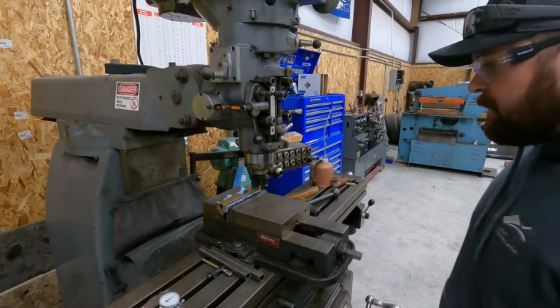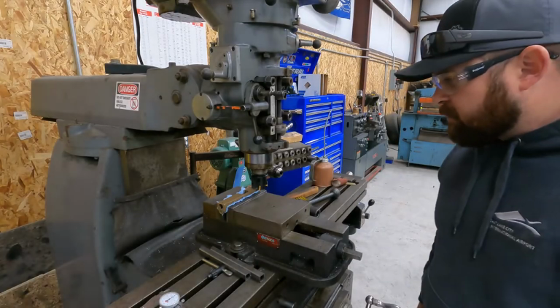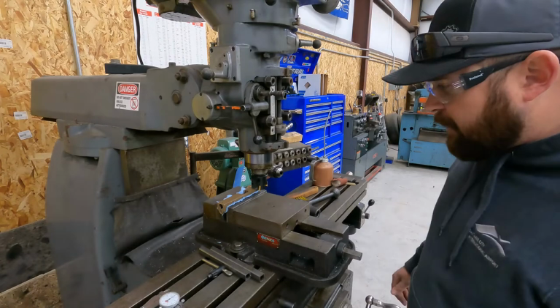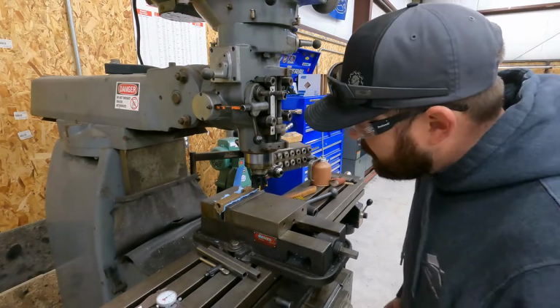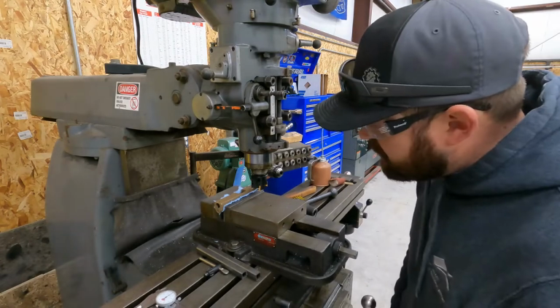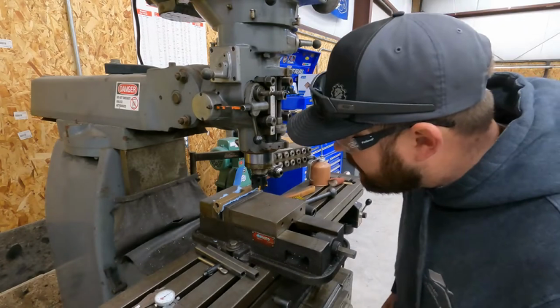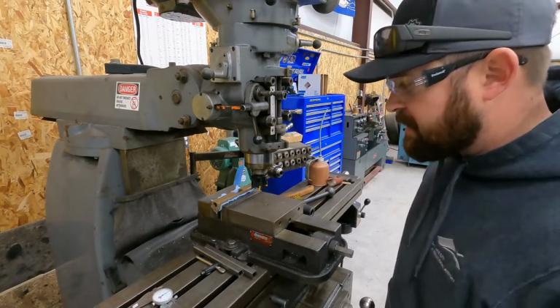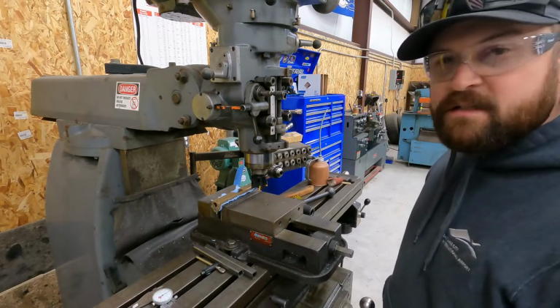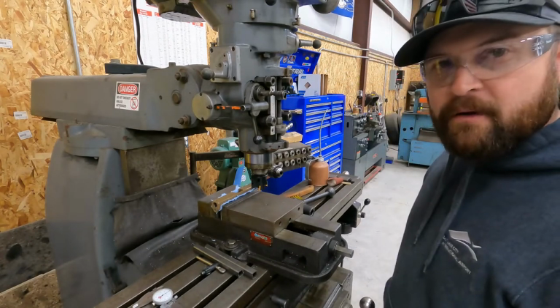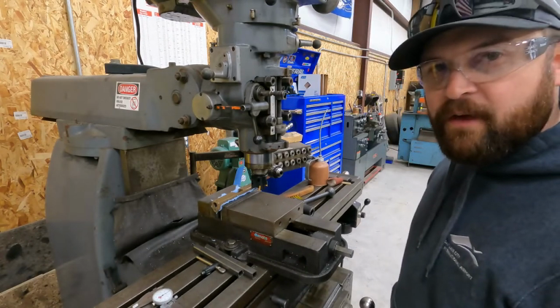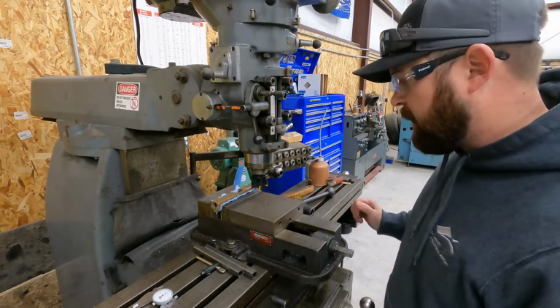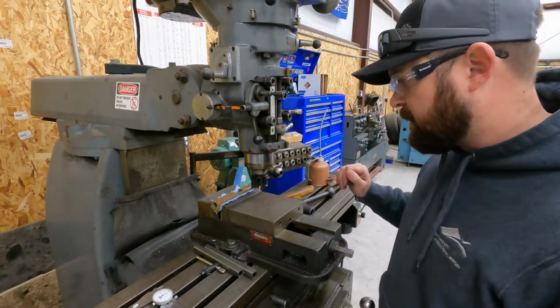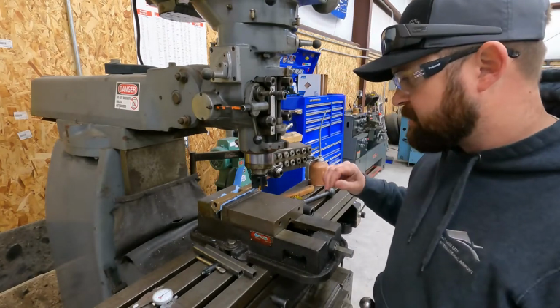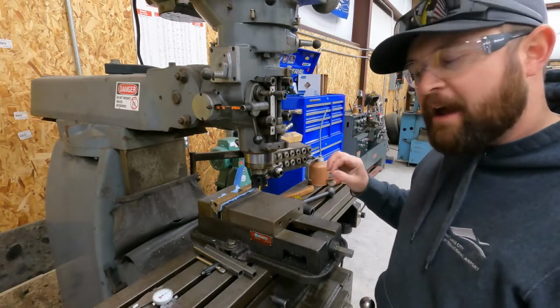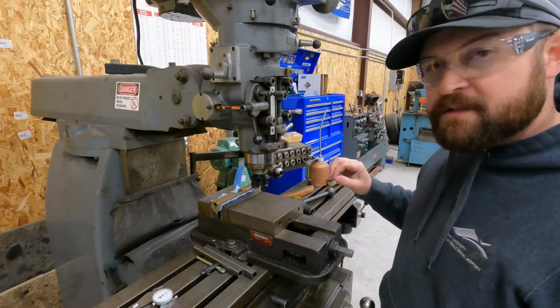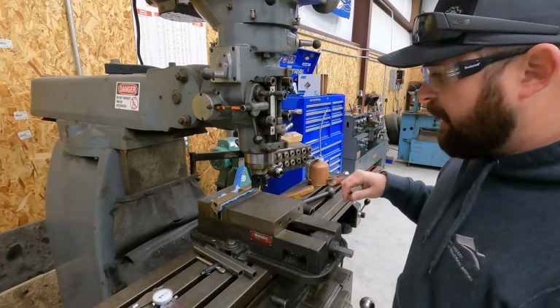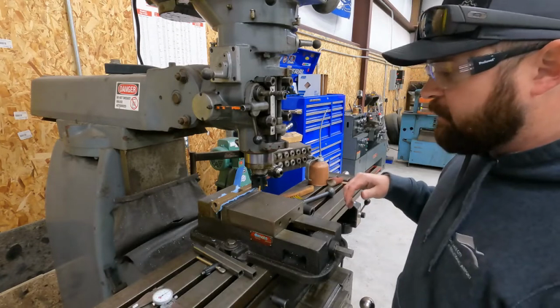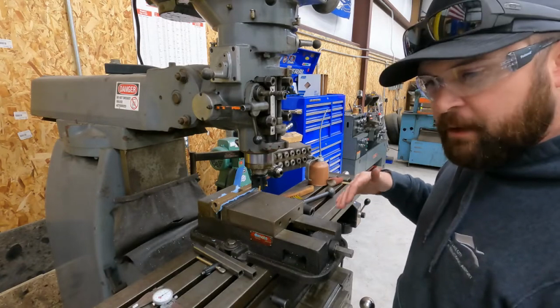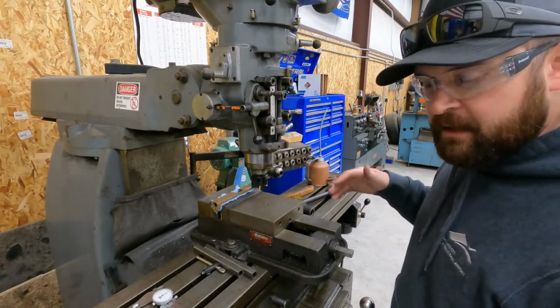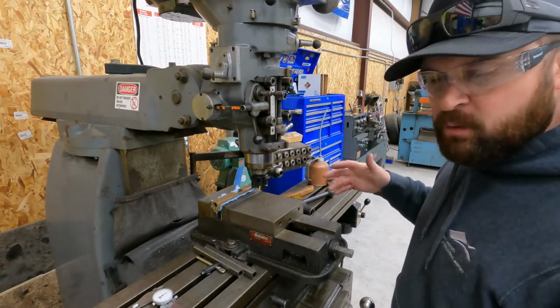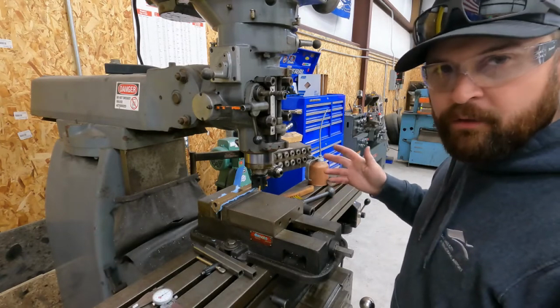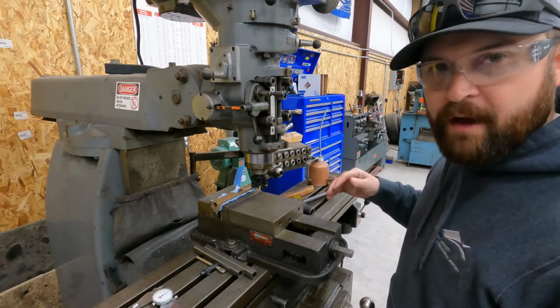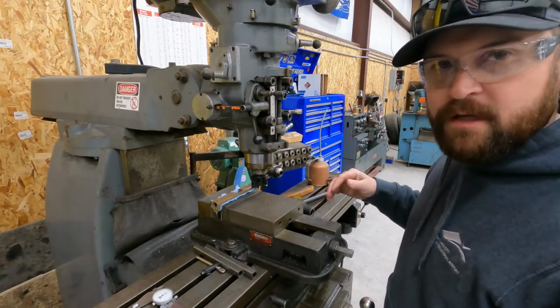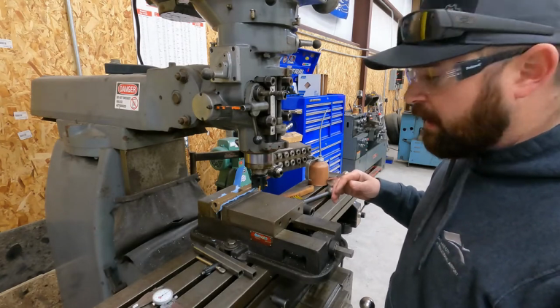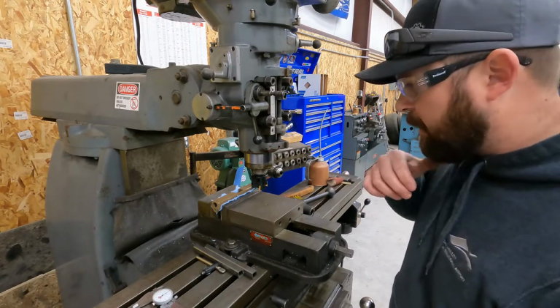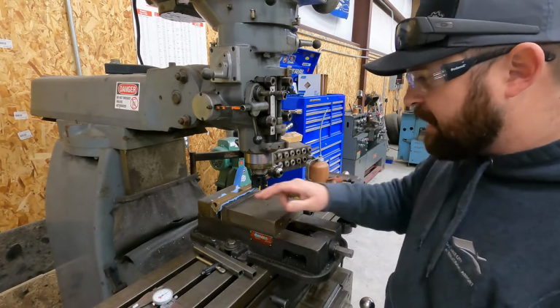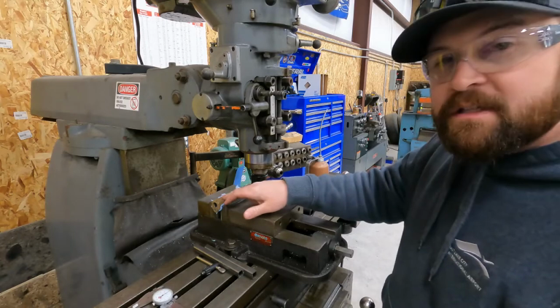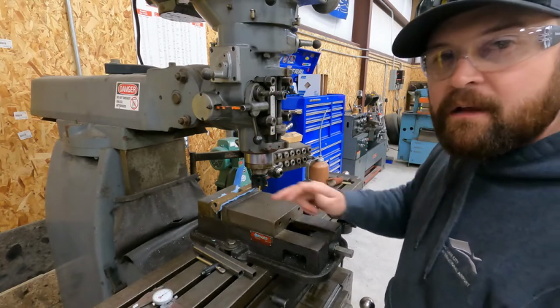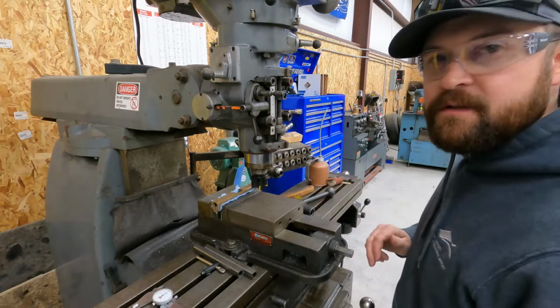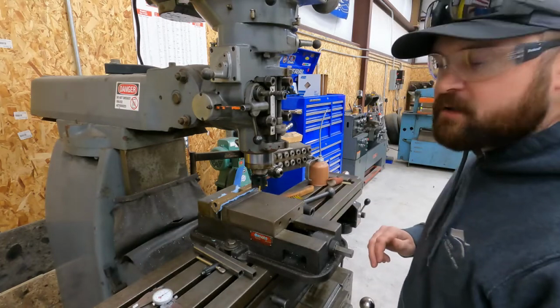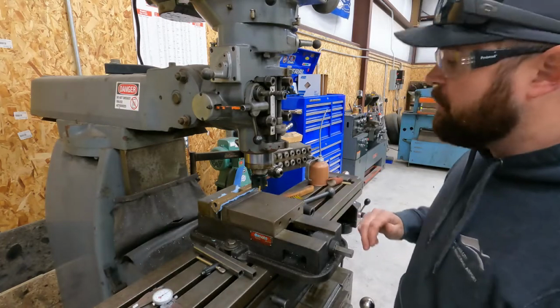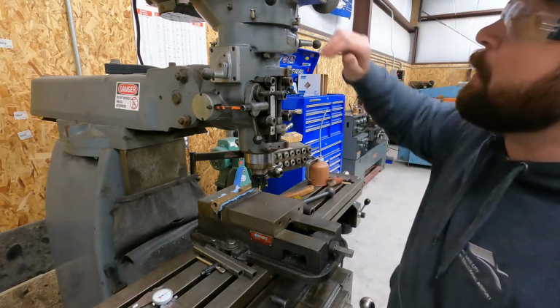Okay, so we're going to fire it up and just take a test pass of about 10 thou and see how it handles it. Then we can probably kick it up to 20 or 30 thou if it does okay, but I want to see how this steel handles it first. So here we go.